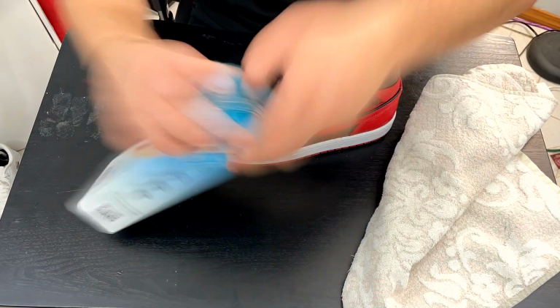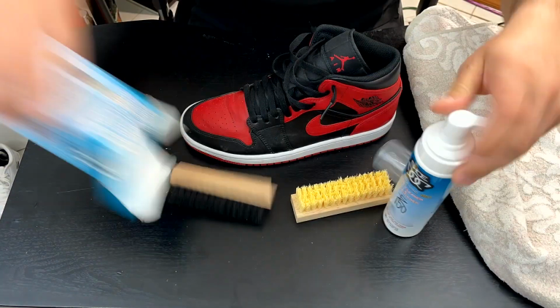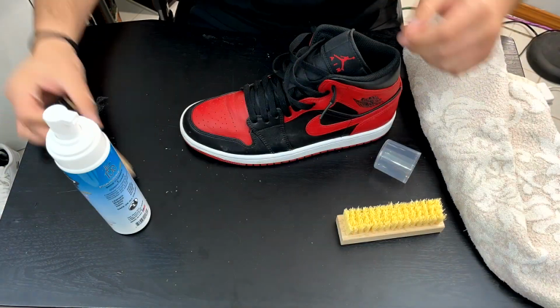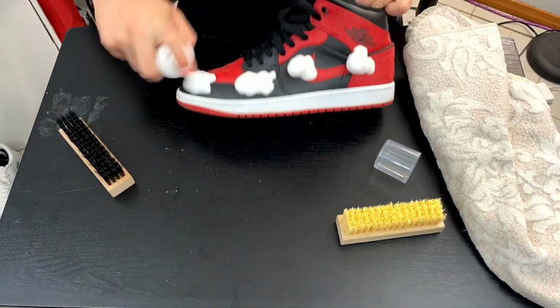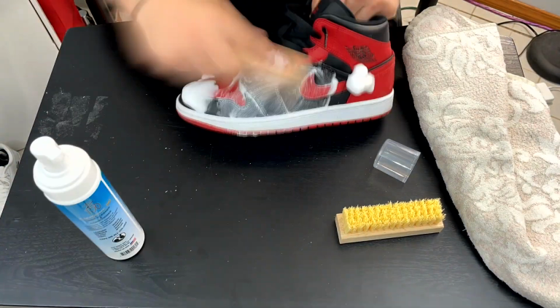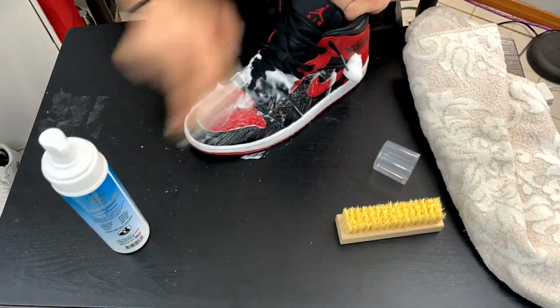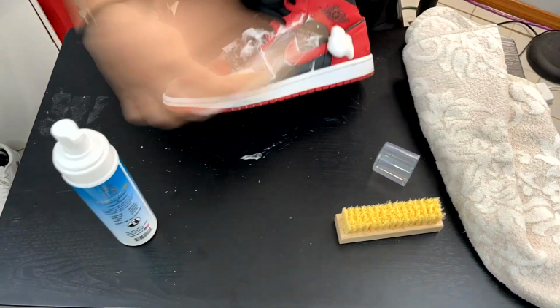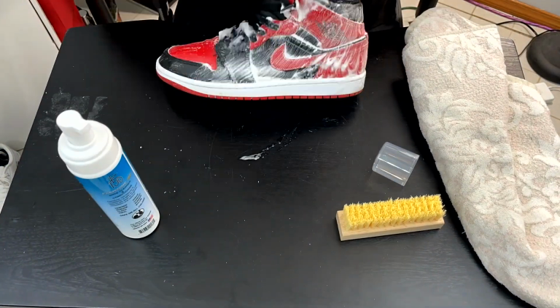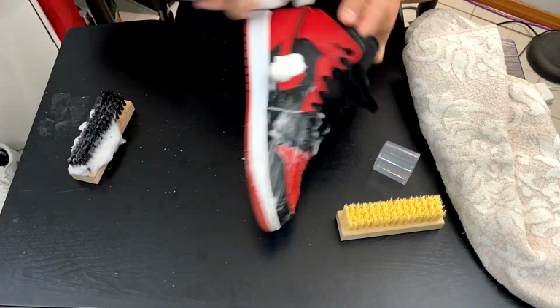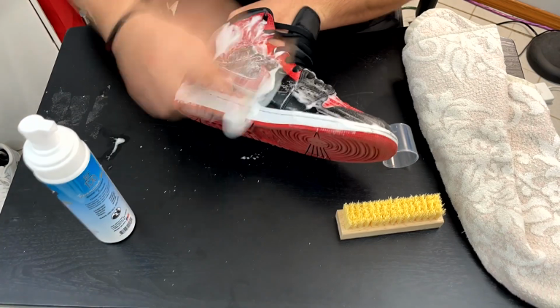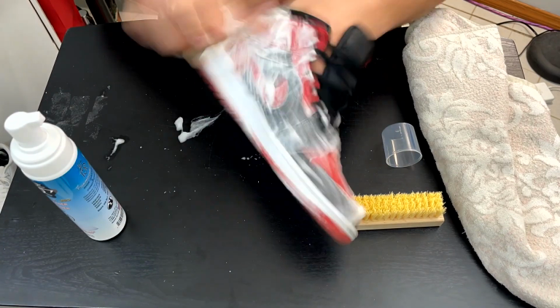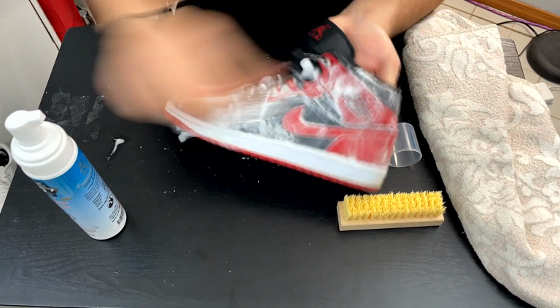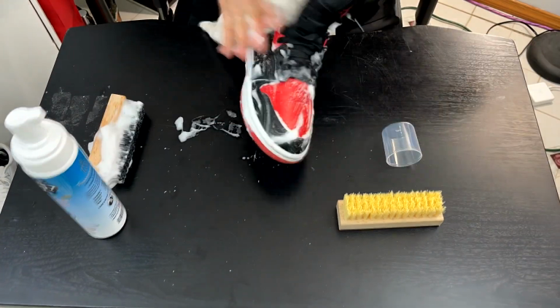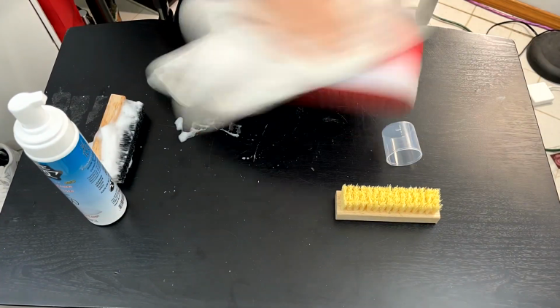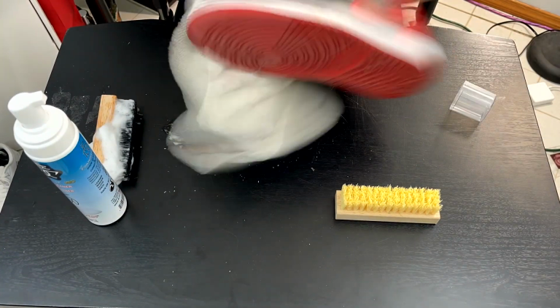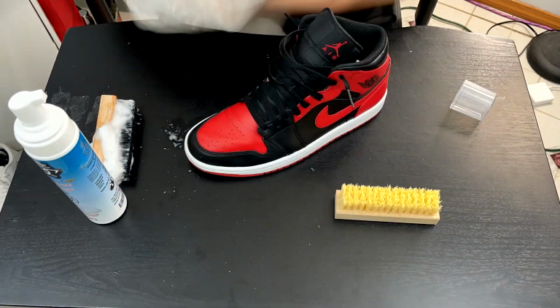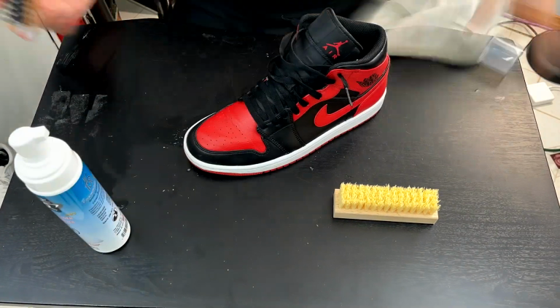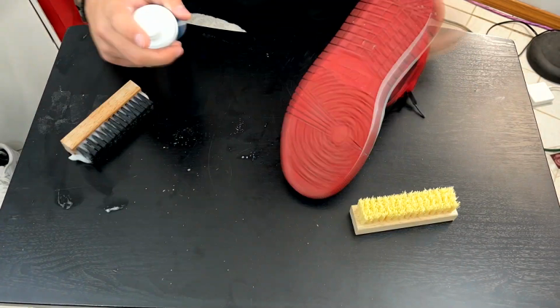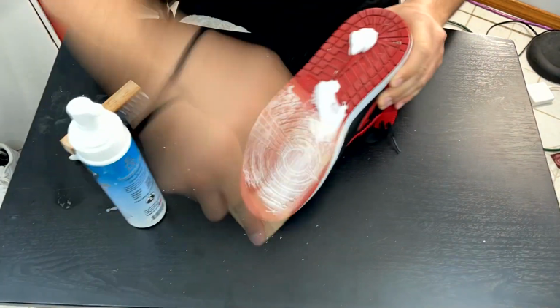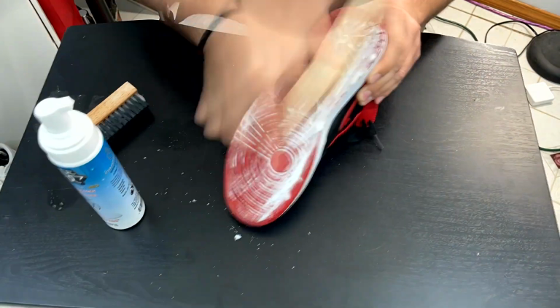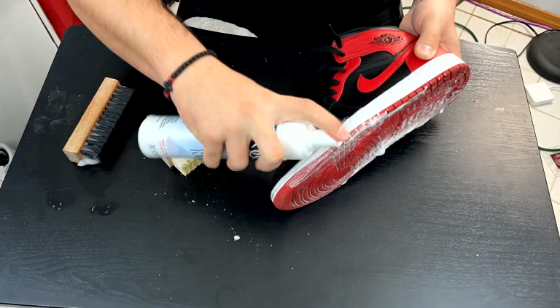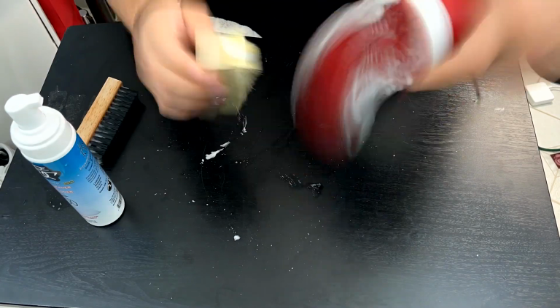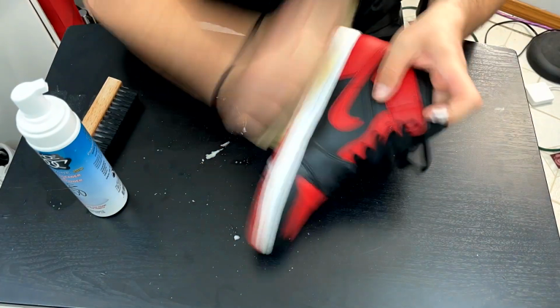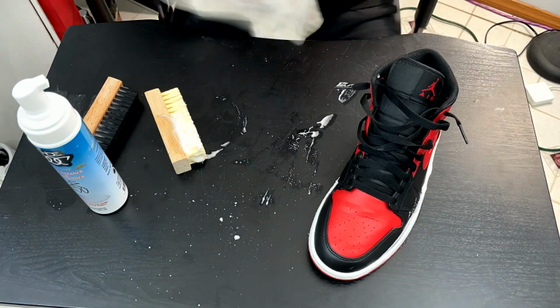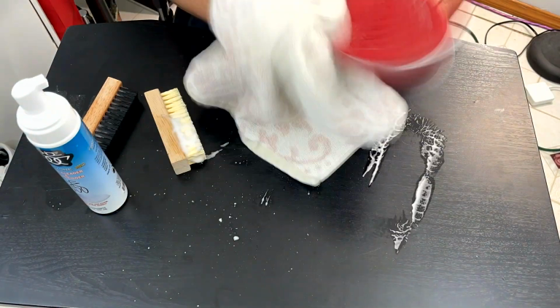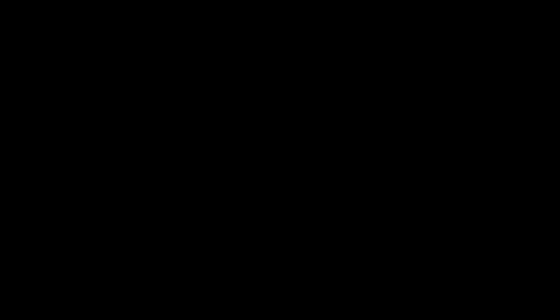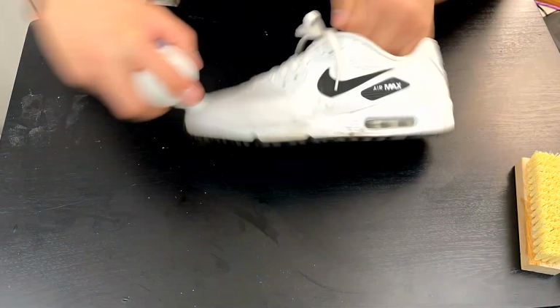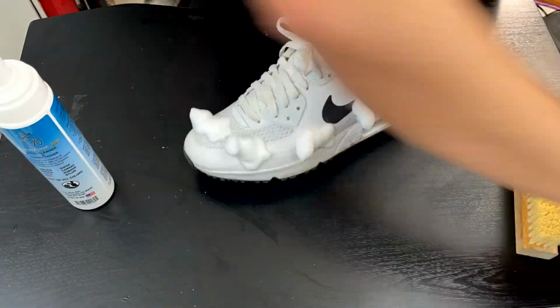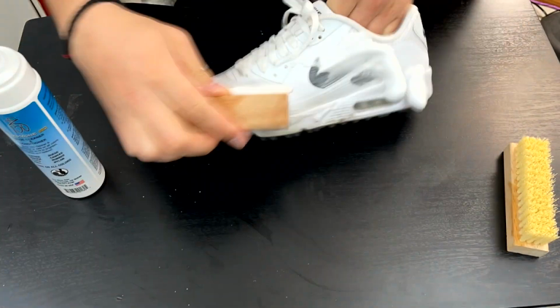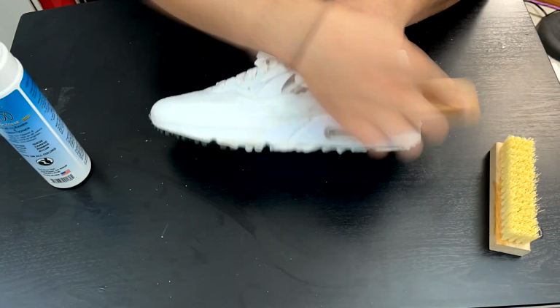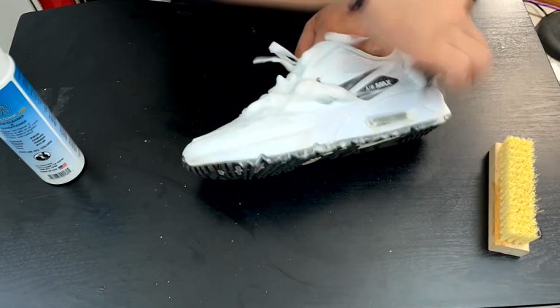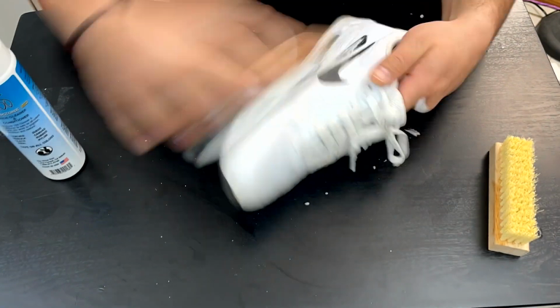Let's get started with the Jordan 1 Mid. The leather uppers make for an easy clean — they're not too dirty but not exactly clean. The foam bottle makes for easy dispensing, and the soft and hard bristle brushes do a nice job foaming the cleaner with minimal effort.